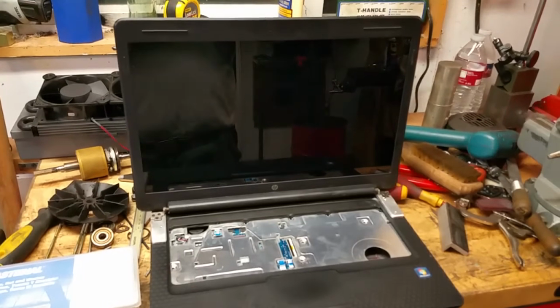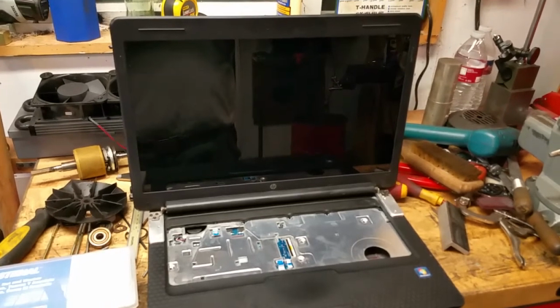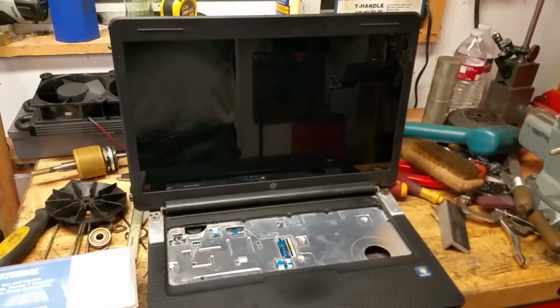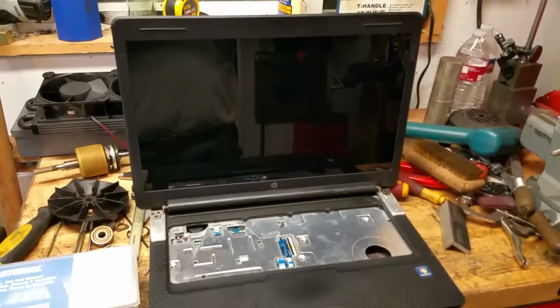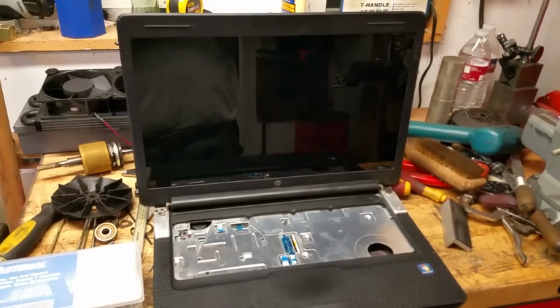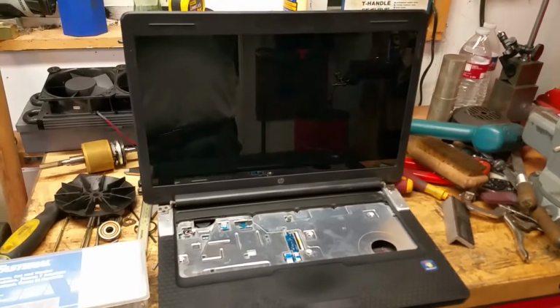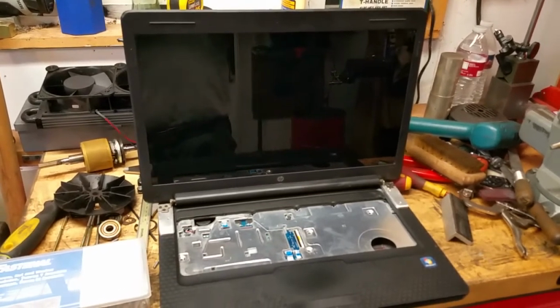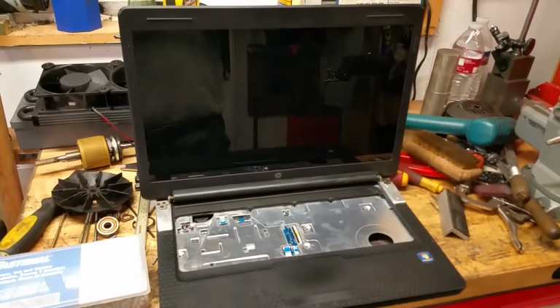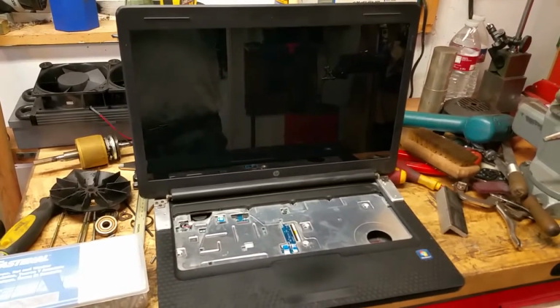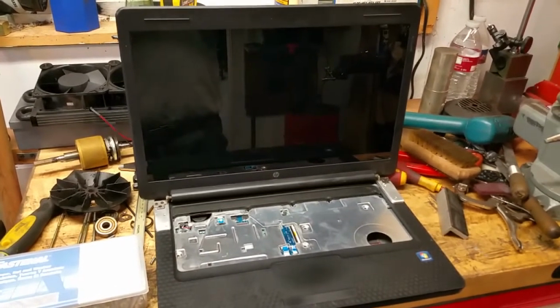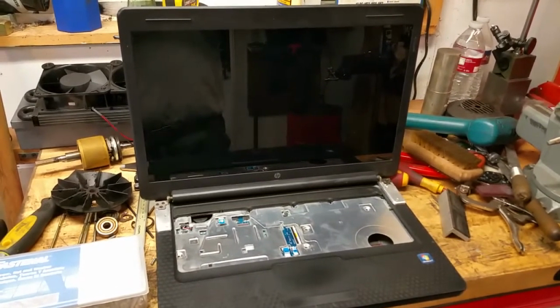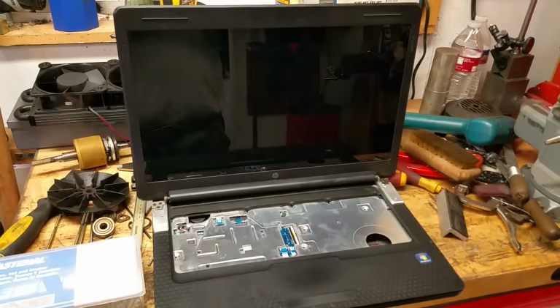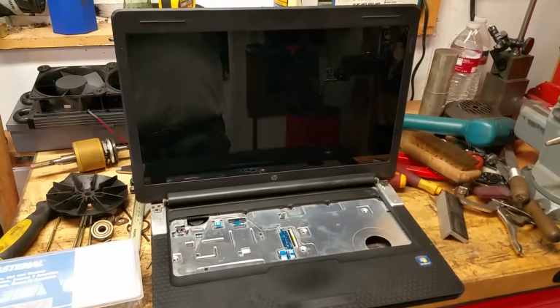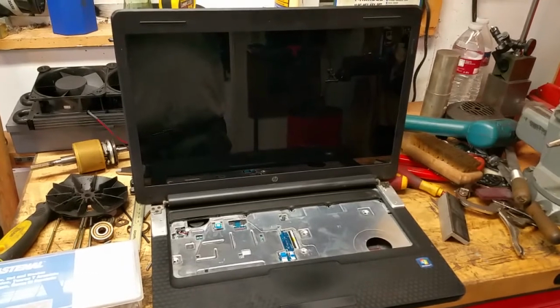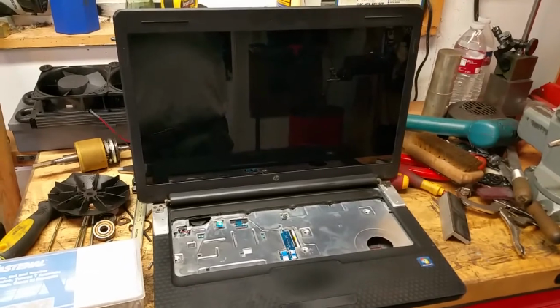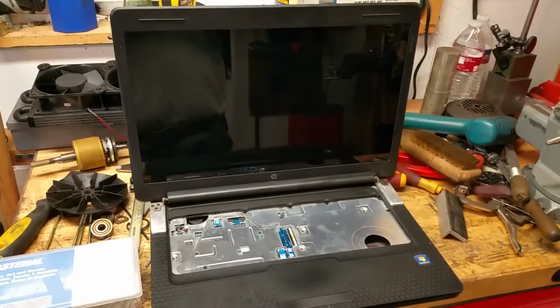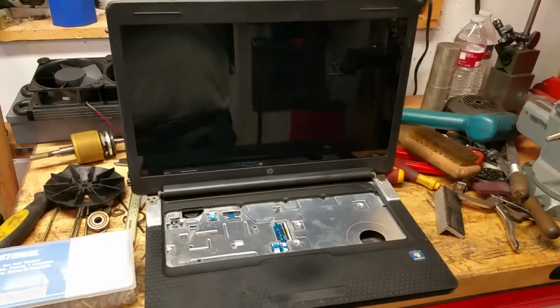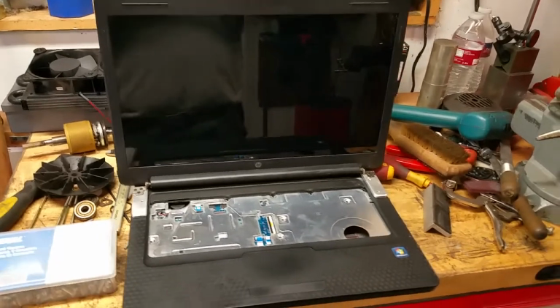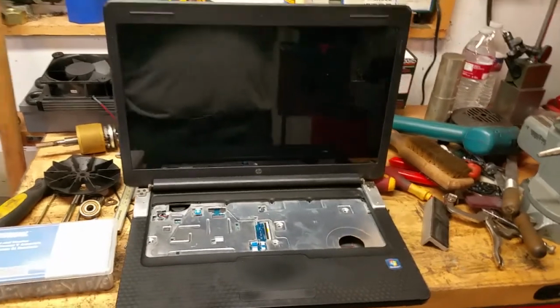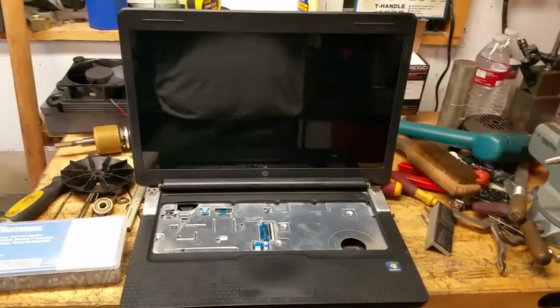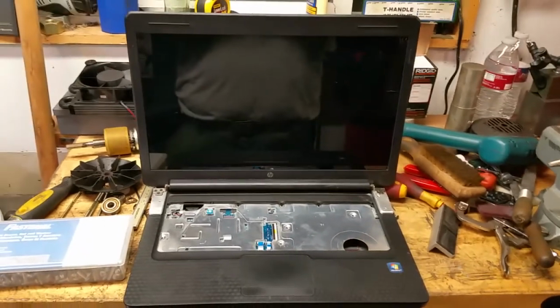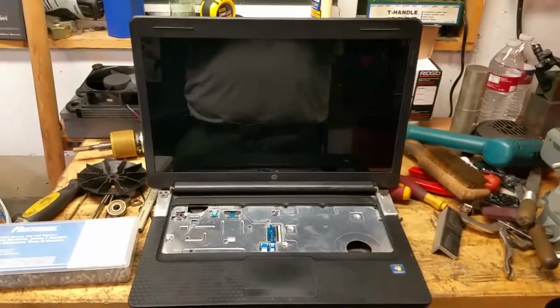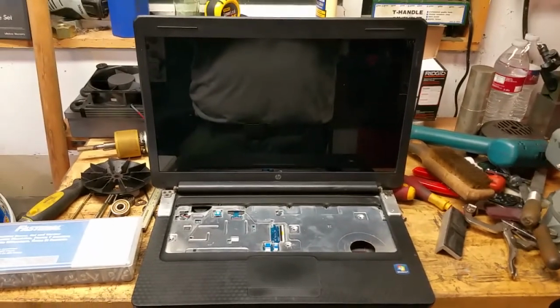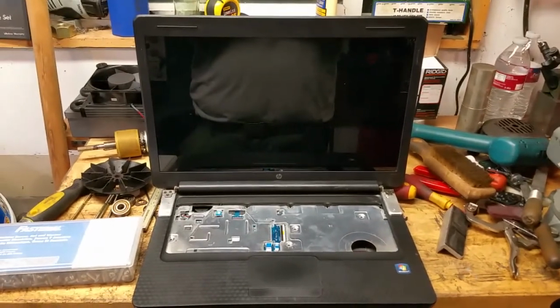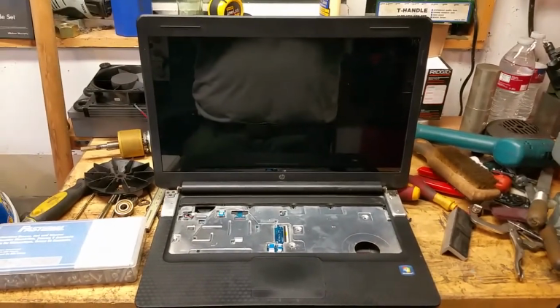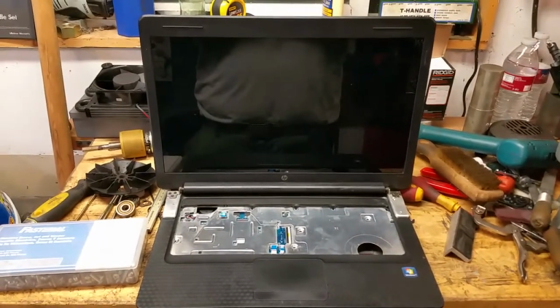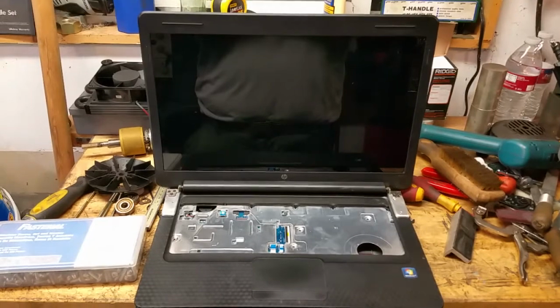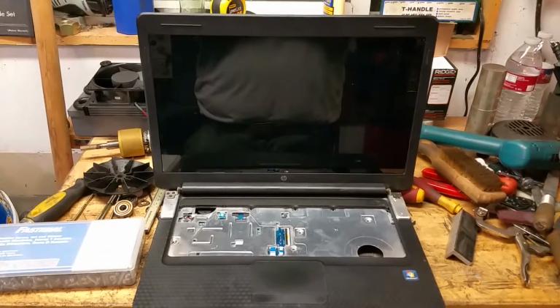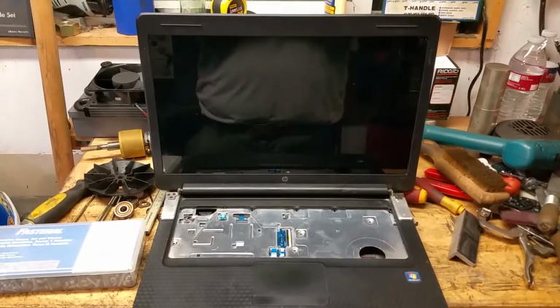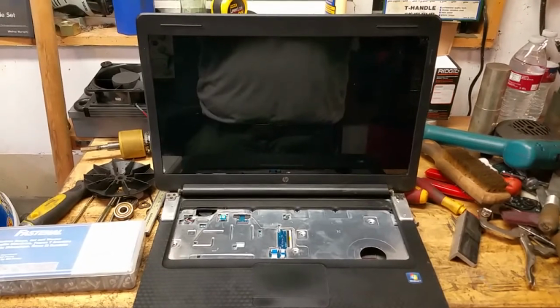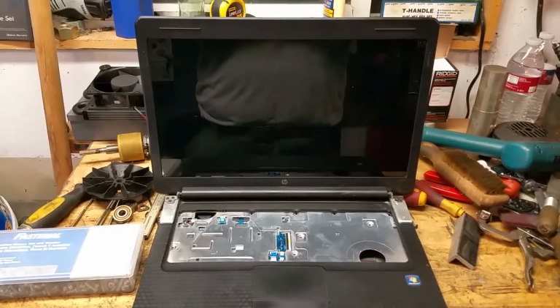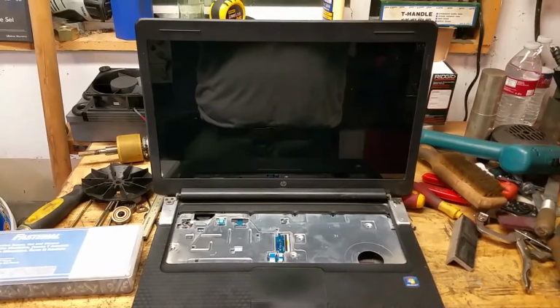Hey folks, this is Perry again. I just wanted to show you a project that I was working on in the shop tonight. This is my Frankenstein laptop made from parts I got out of the recycle bin.